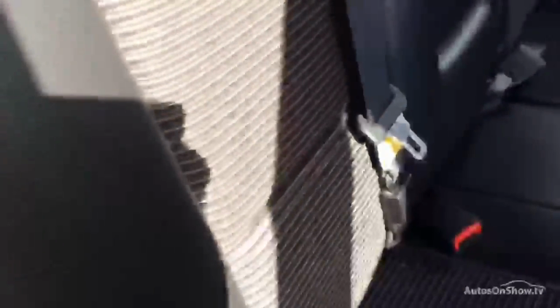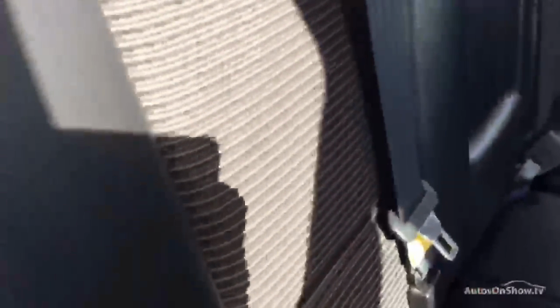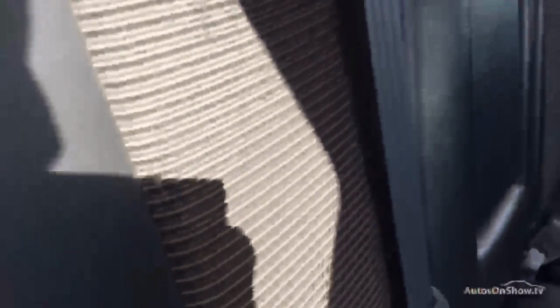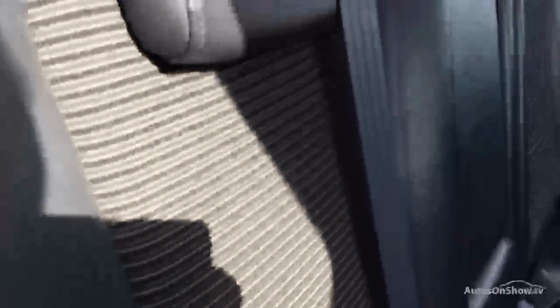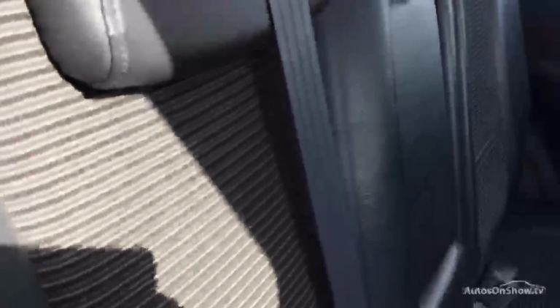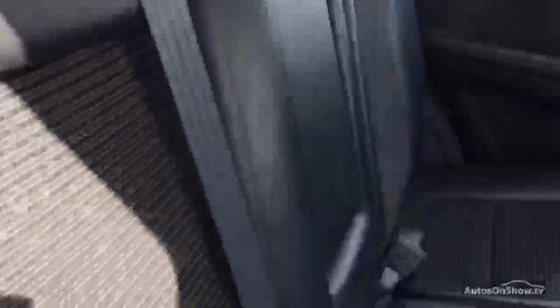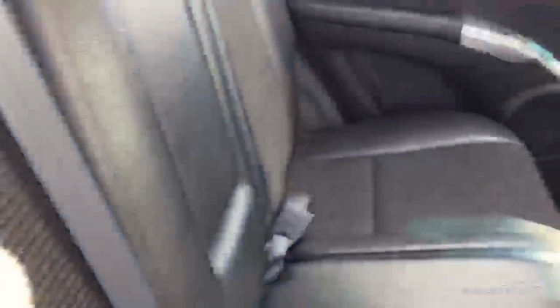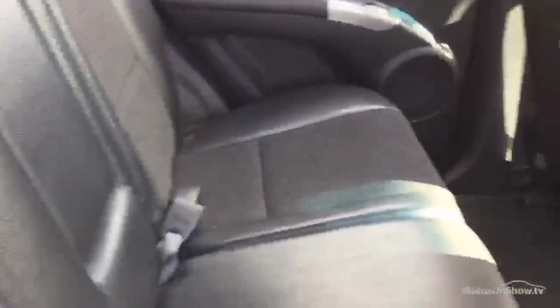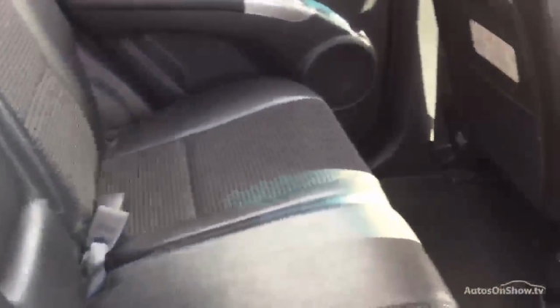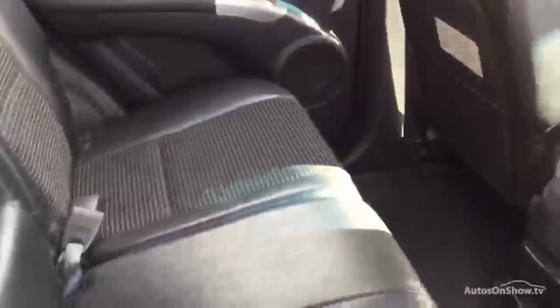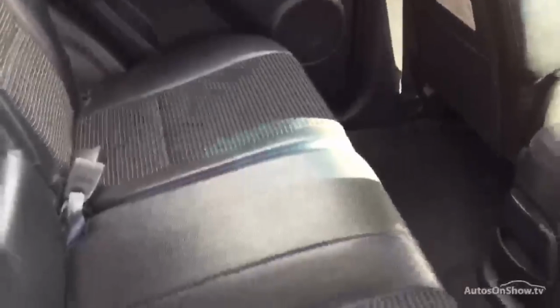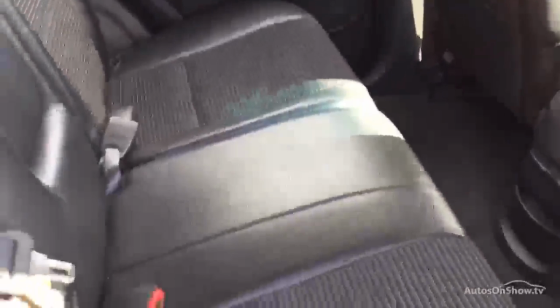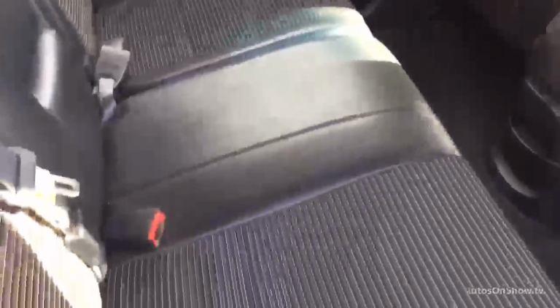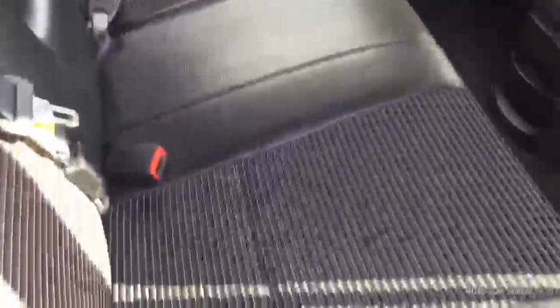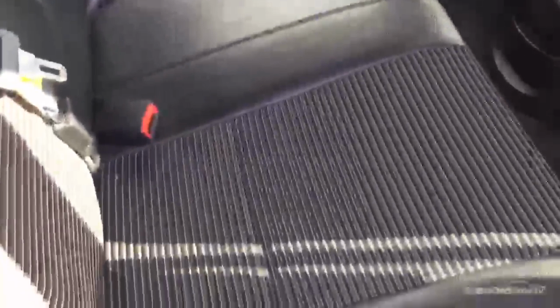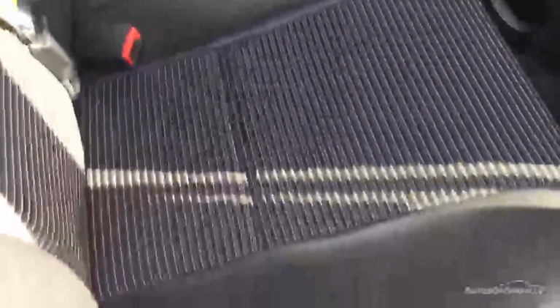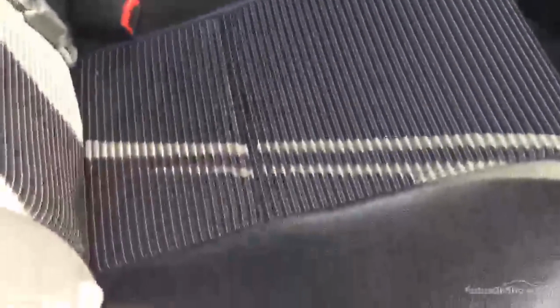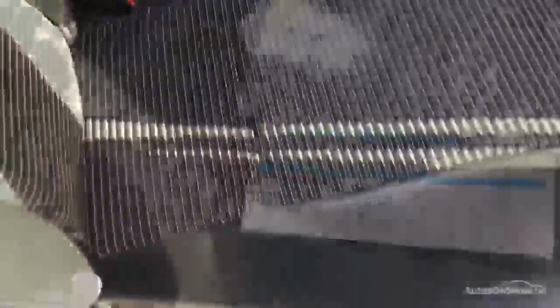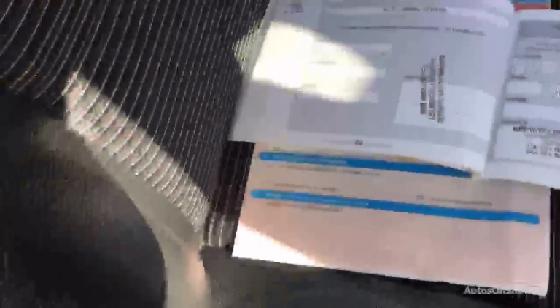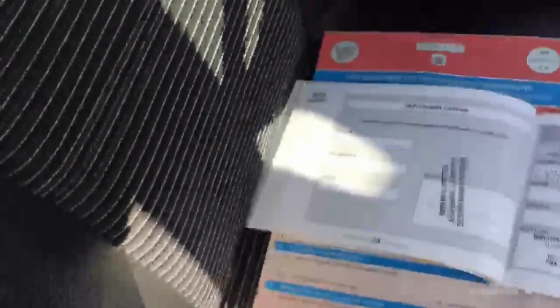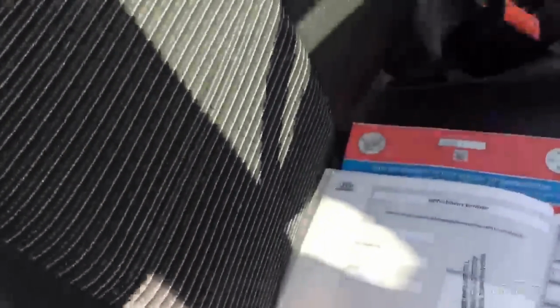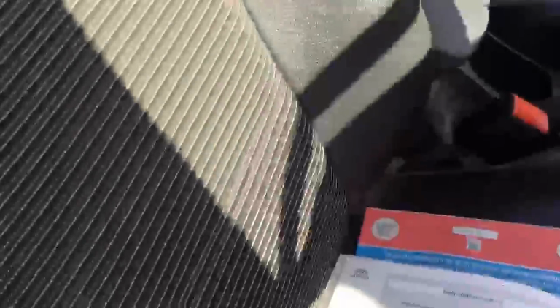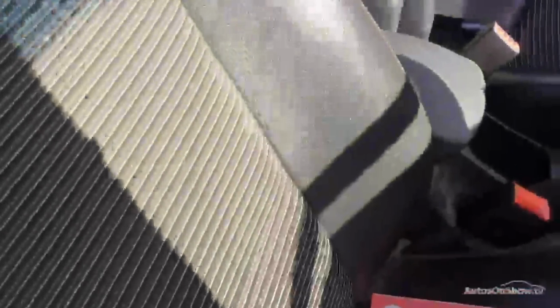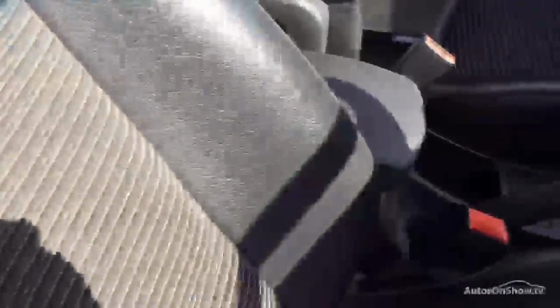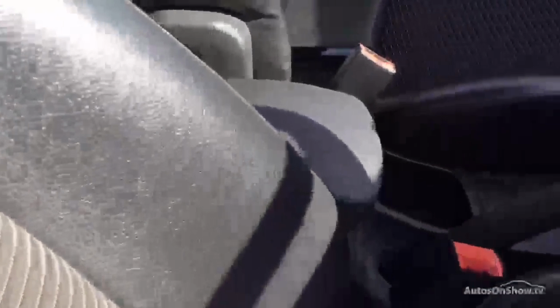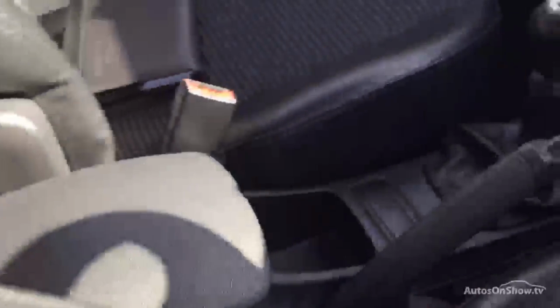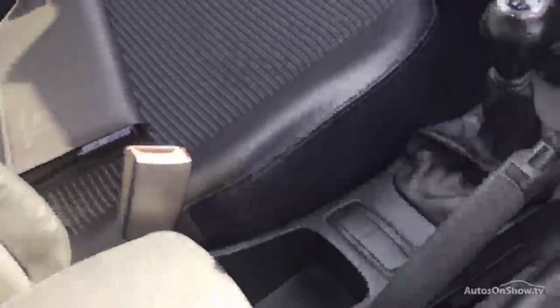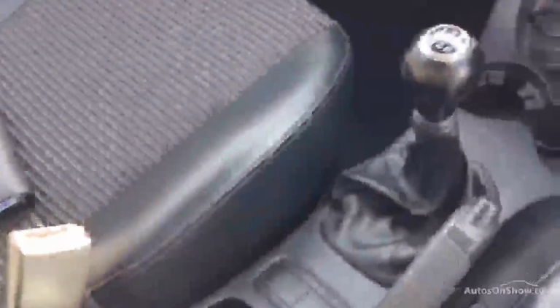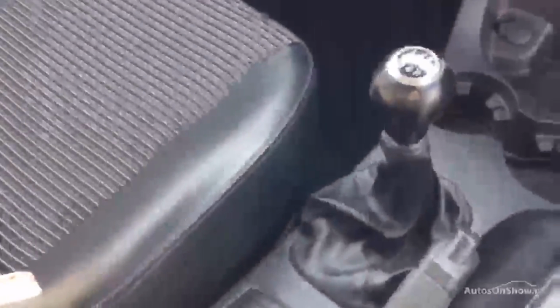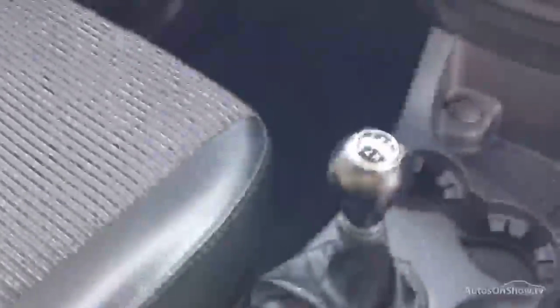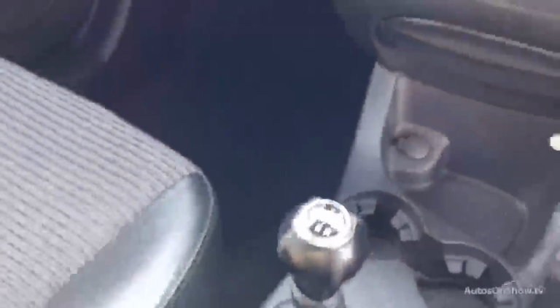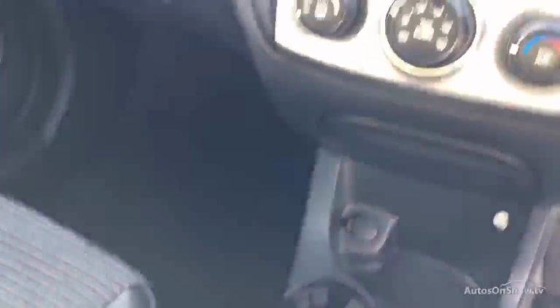Black padded leather interior — very tidy in the back, doesn't look used at all. Very tidy in the front as well. High-spec manual gearbox.